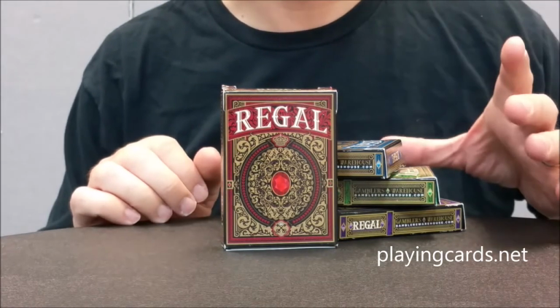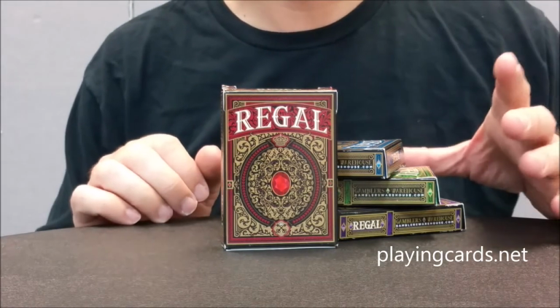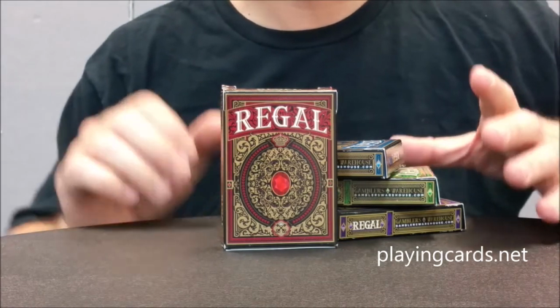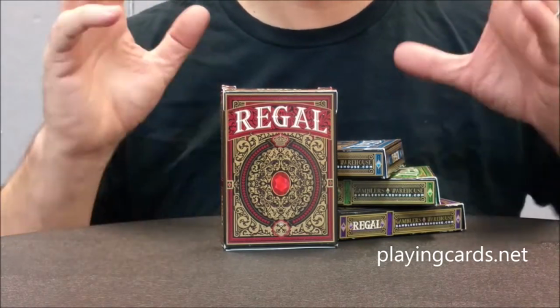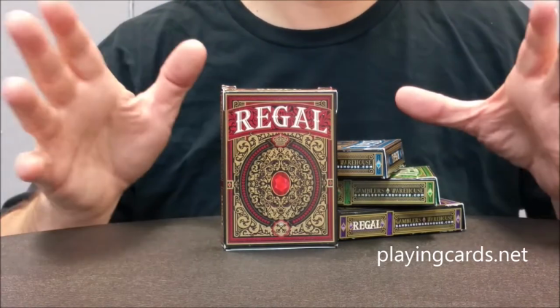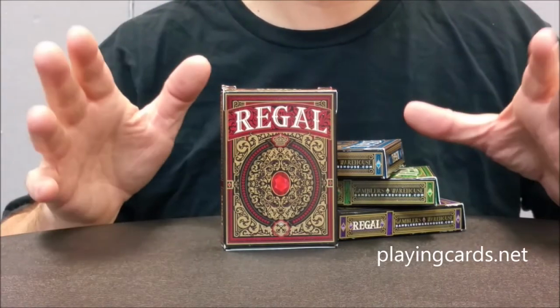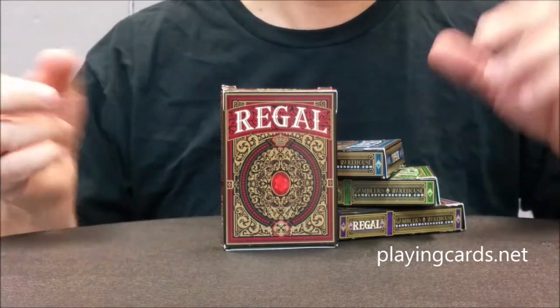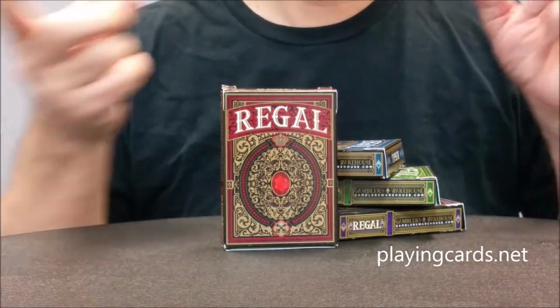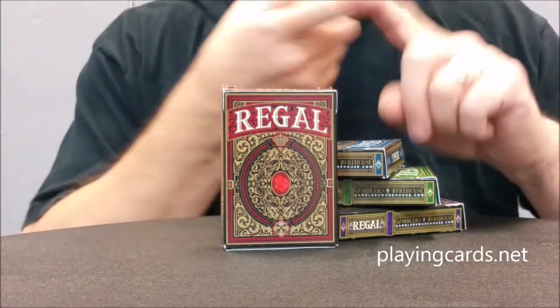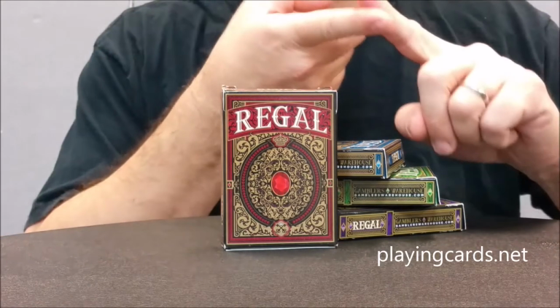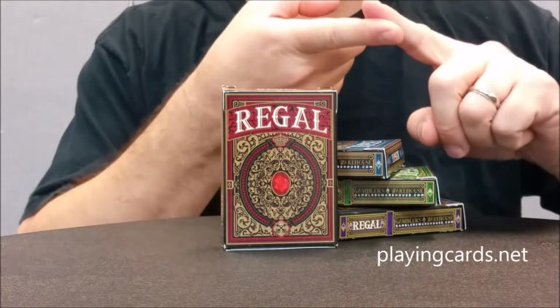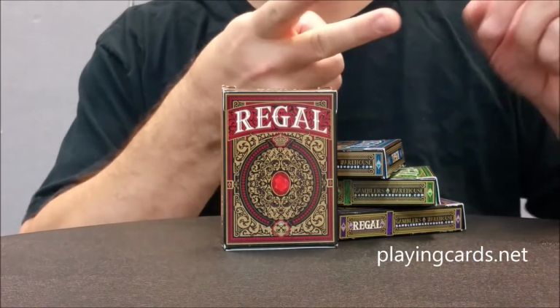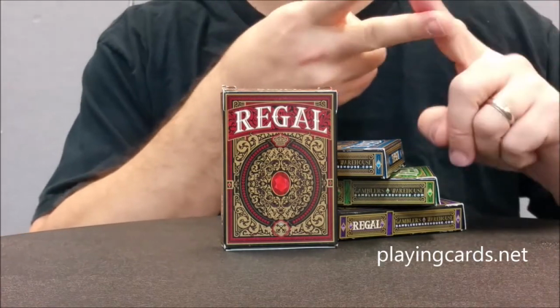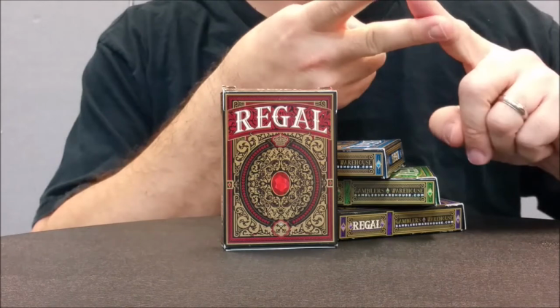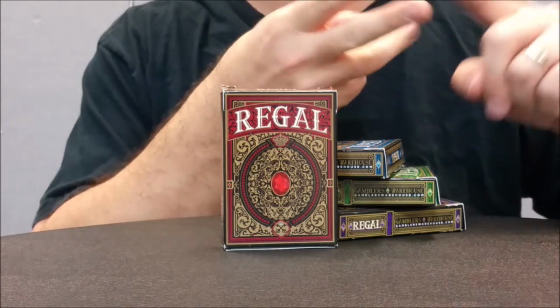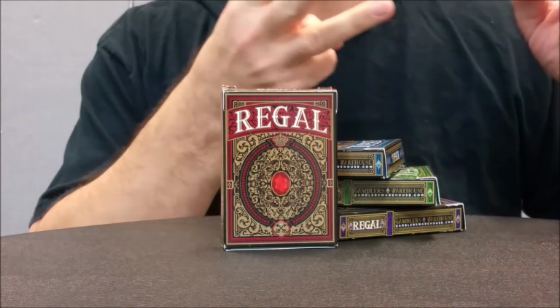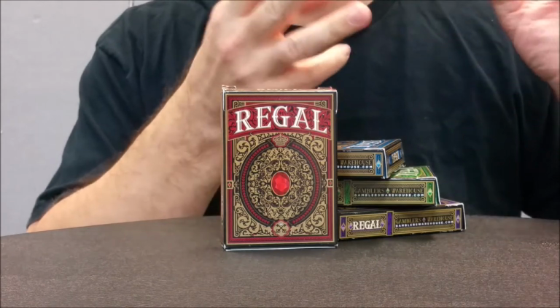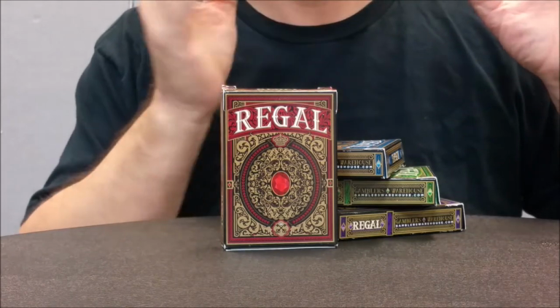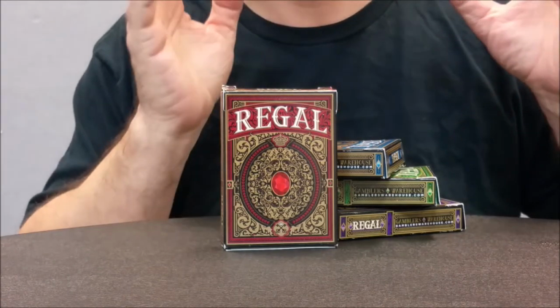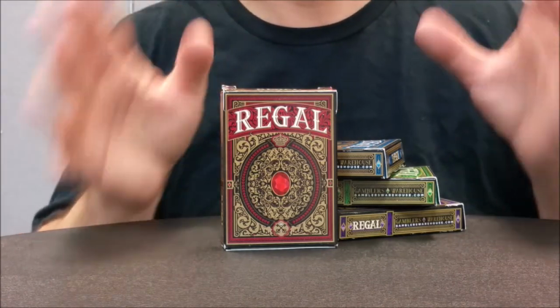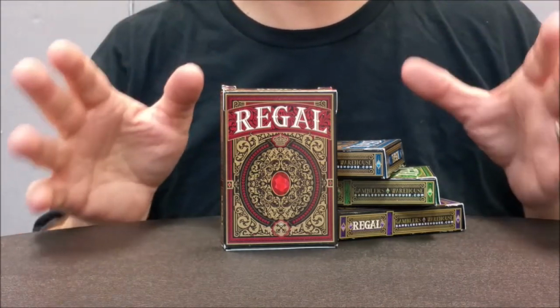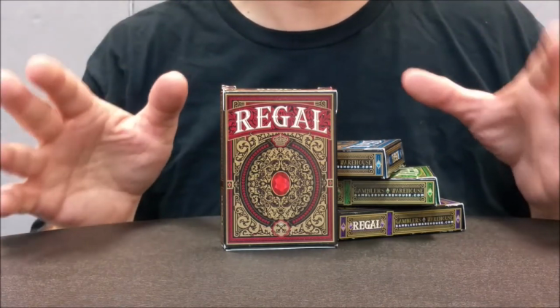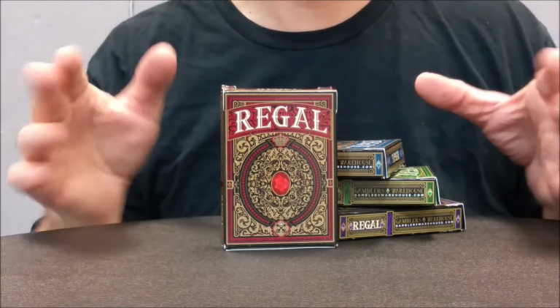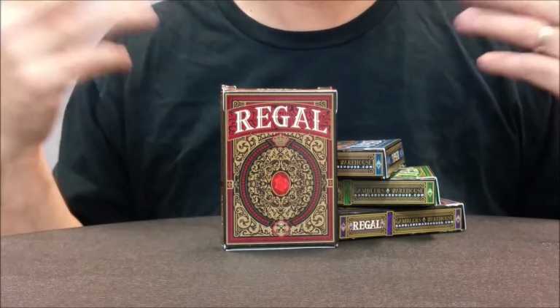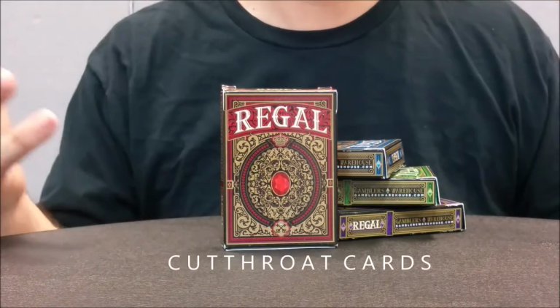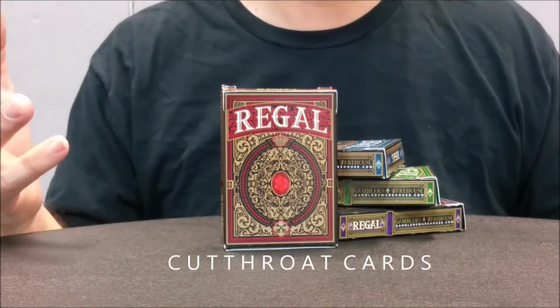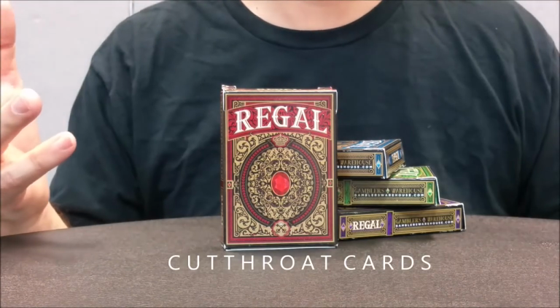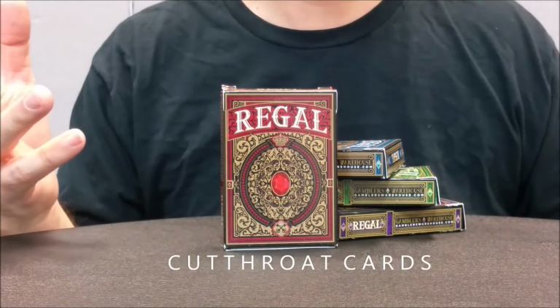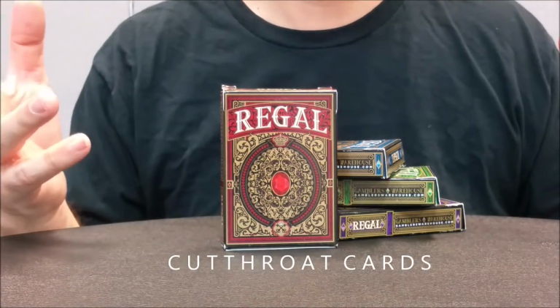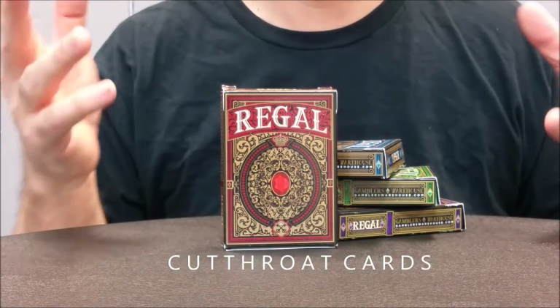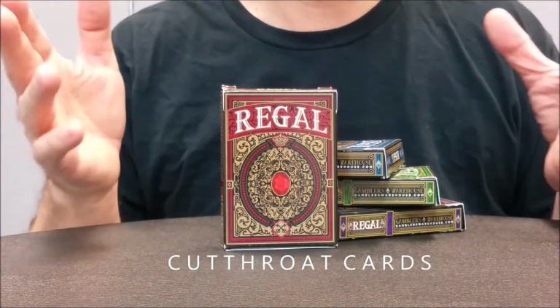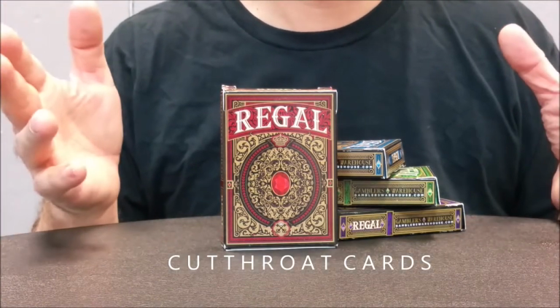Like I said, this is a Kickstarter. It's being put out by playingcards.net, Gambler's Warehouse, and Cutthroat Cards. Now Cutthroat Cards — that's actually John Powell.